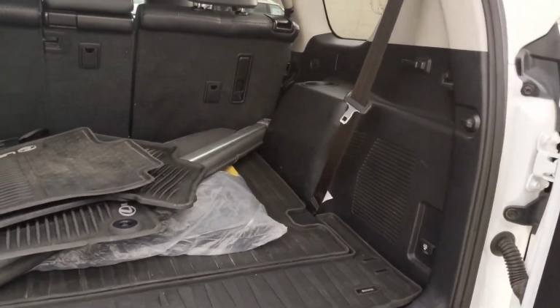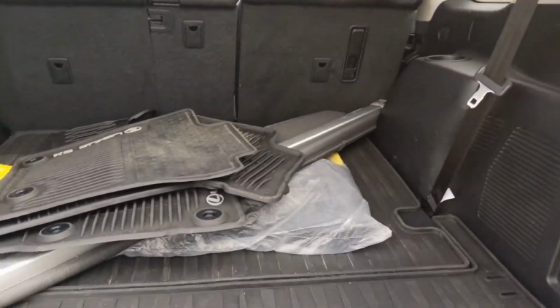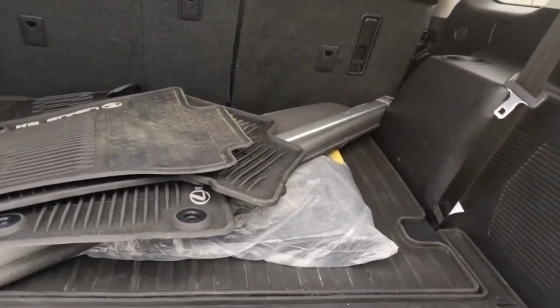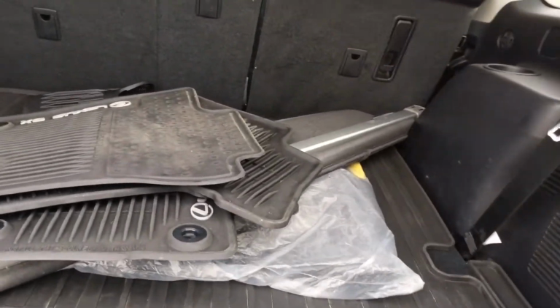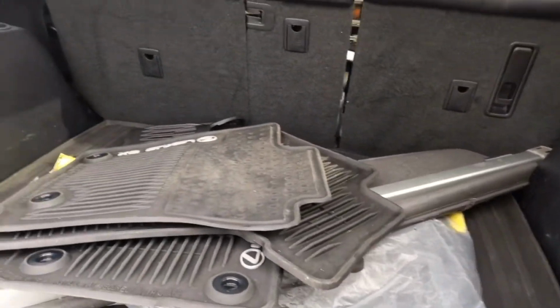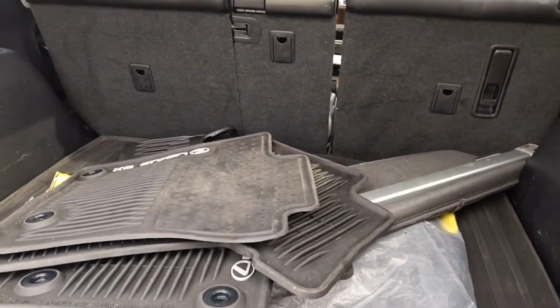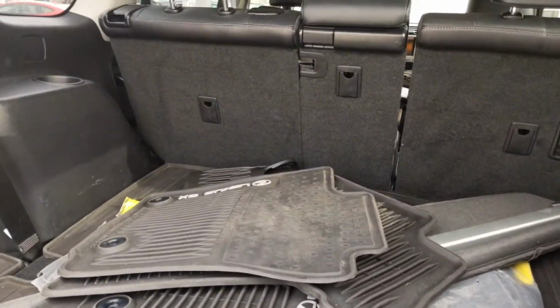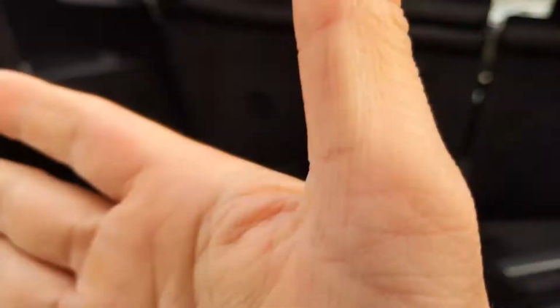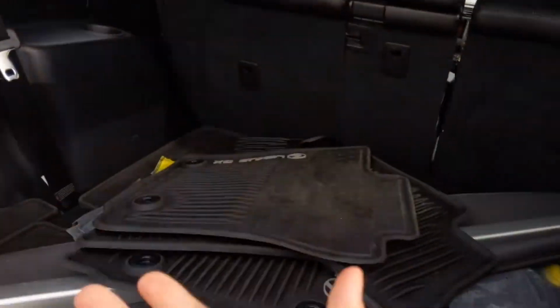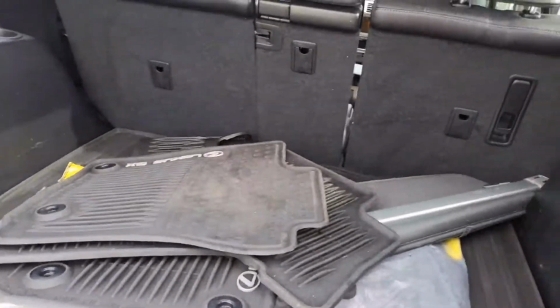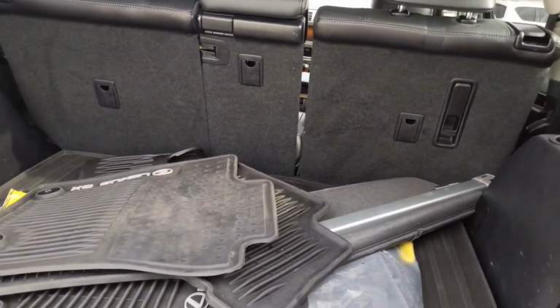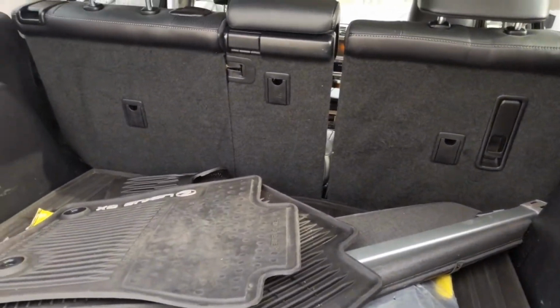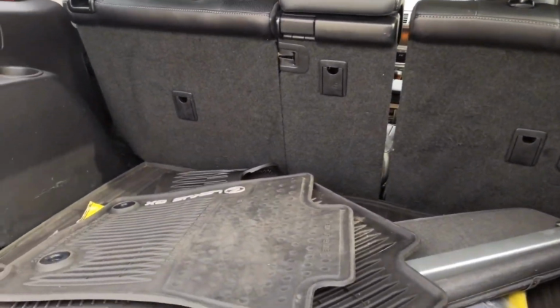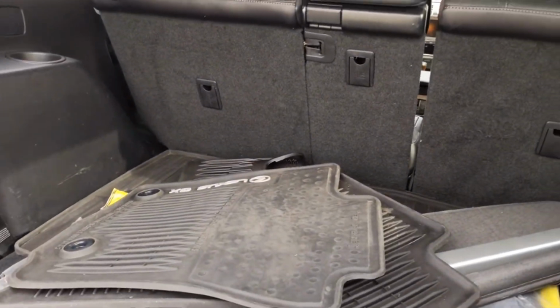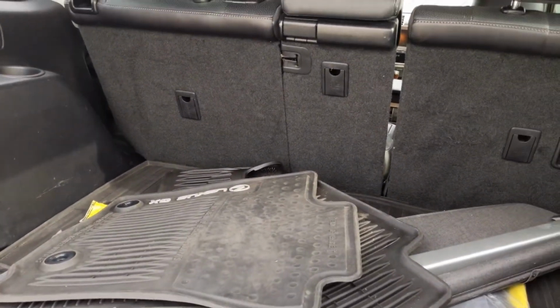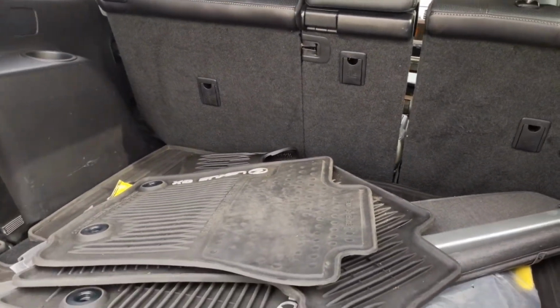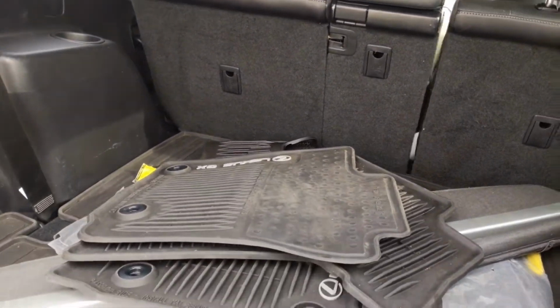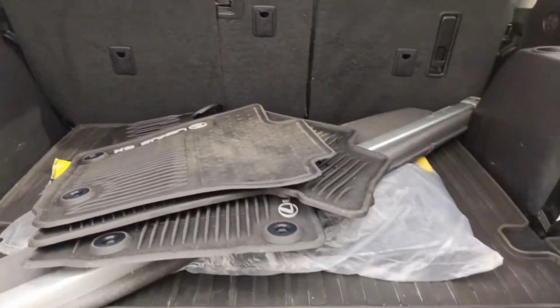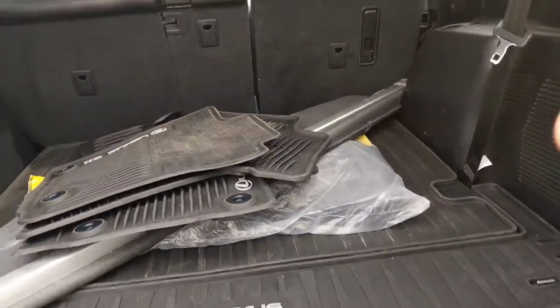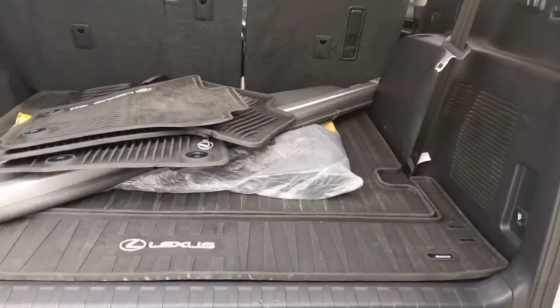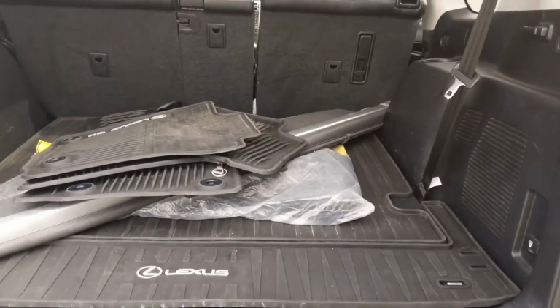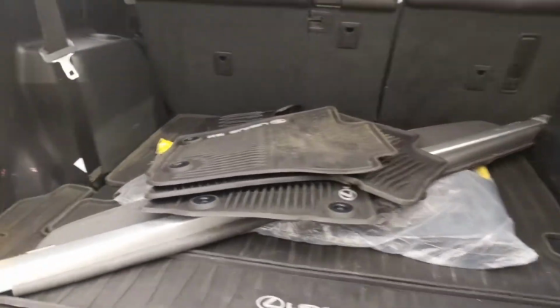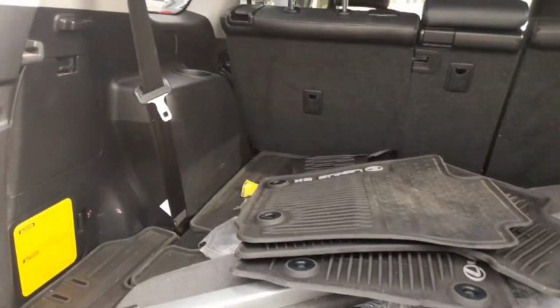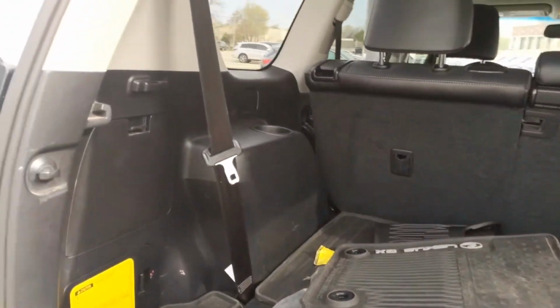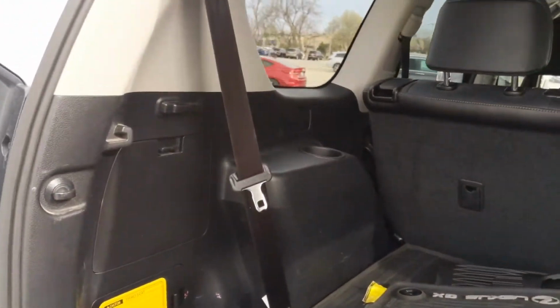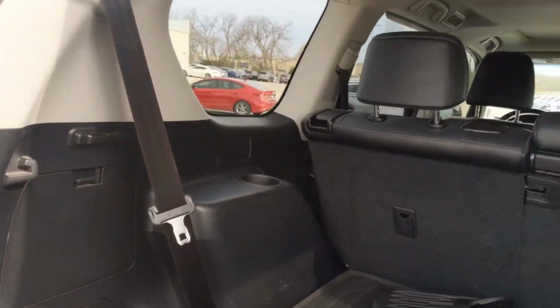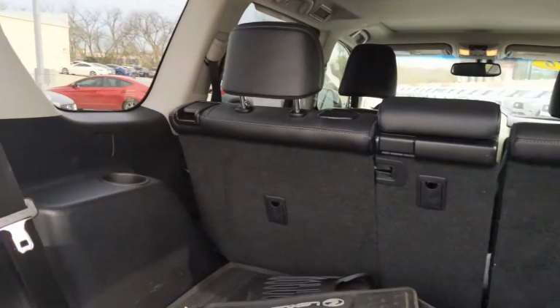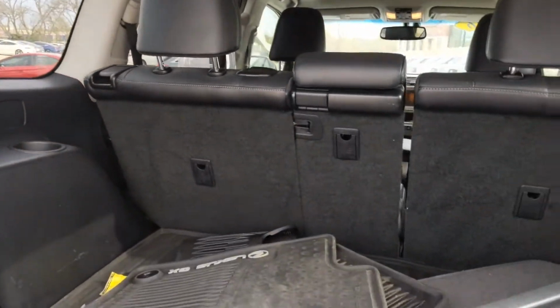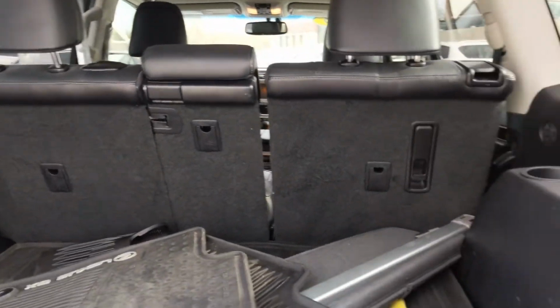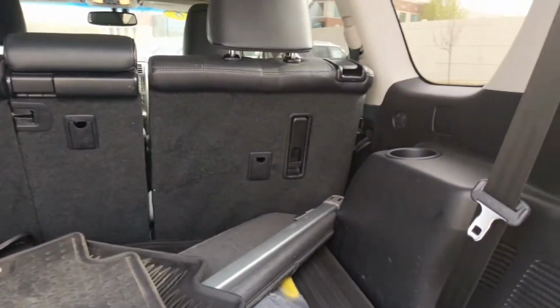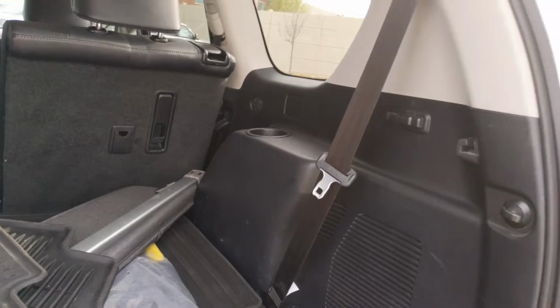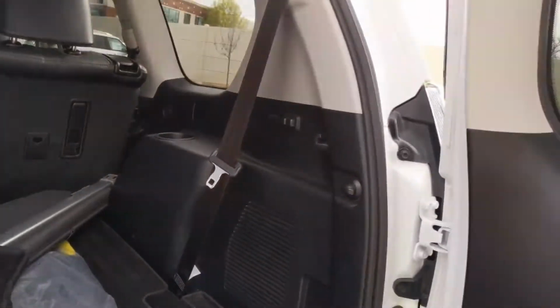Our doors are still open for business, of course. We'll do whatever it takes to get this vehicle out to you, or if you still feel comfortable coming in, we're sanitizing our stations and work area often so that people can feel comfortable and safe as they come into our building.